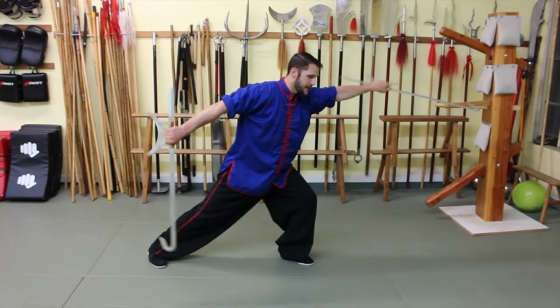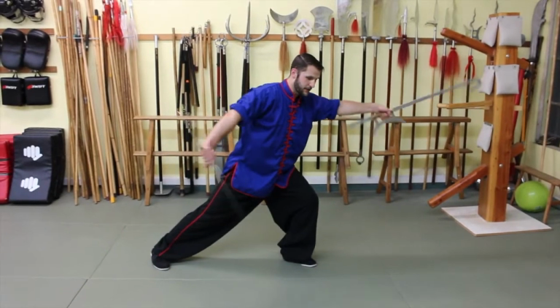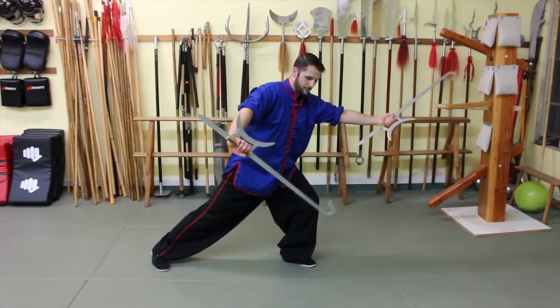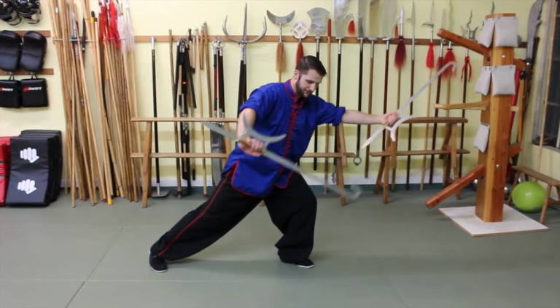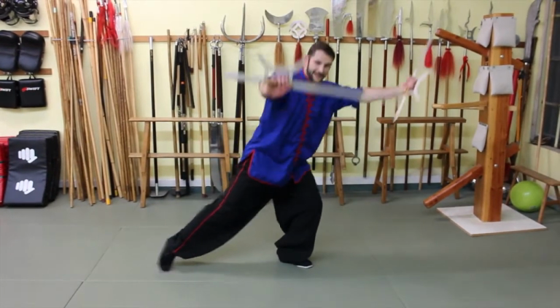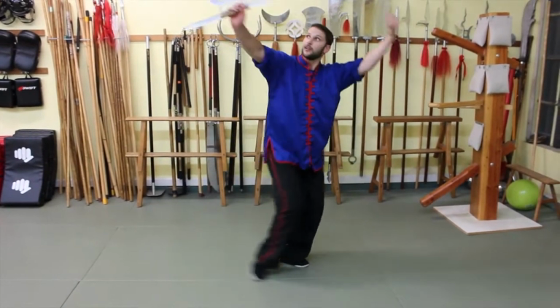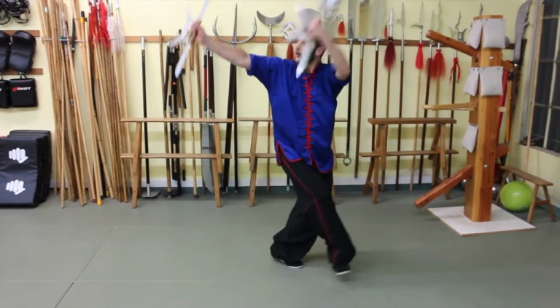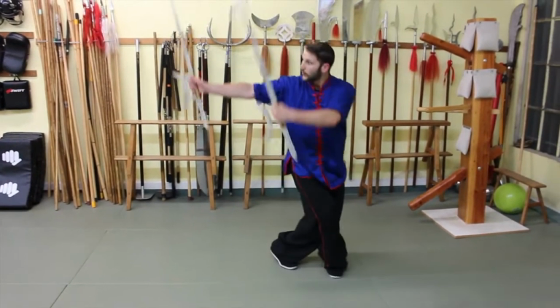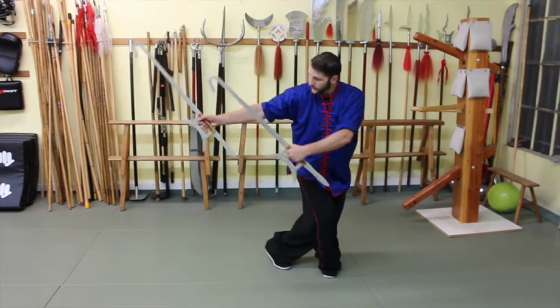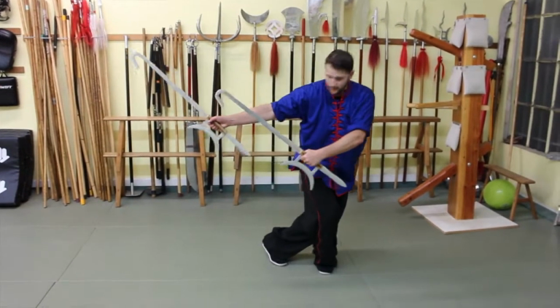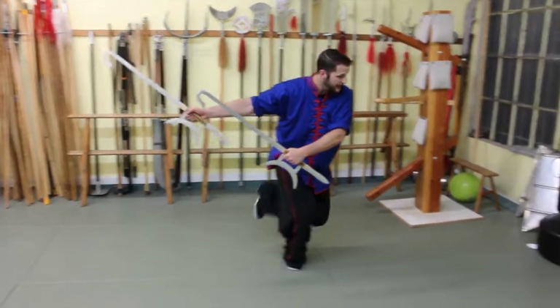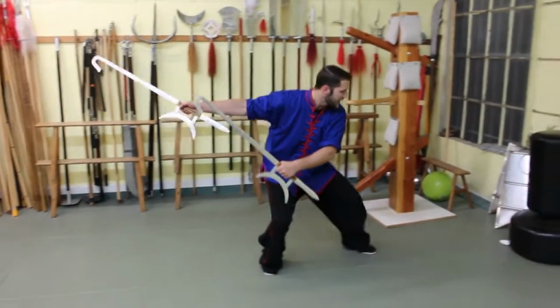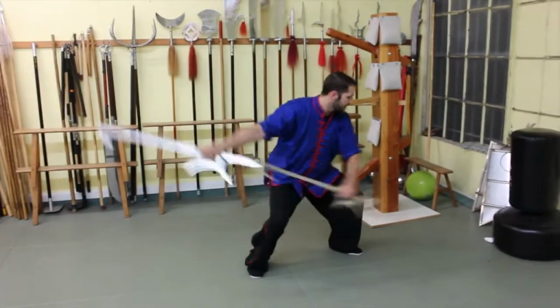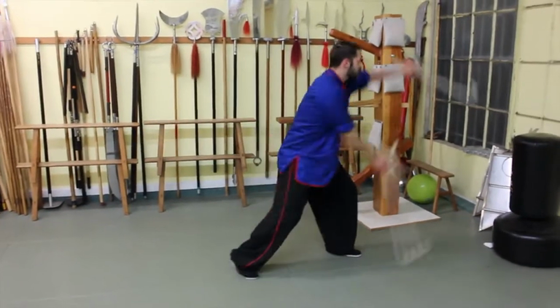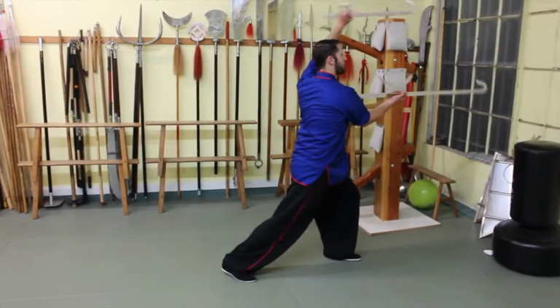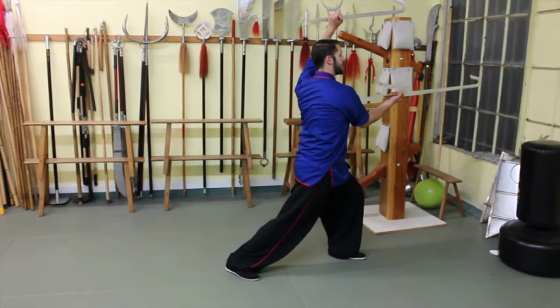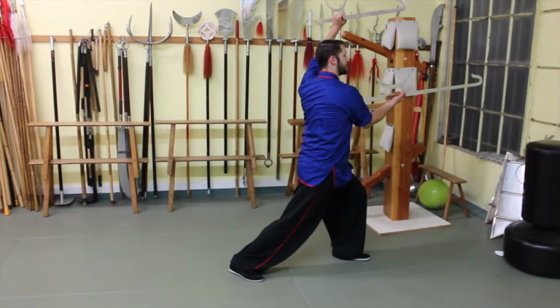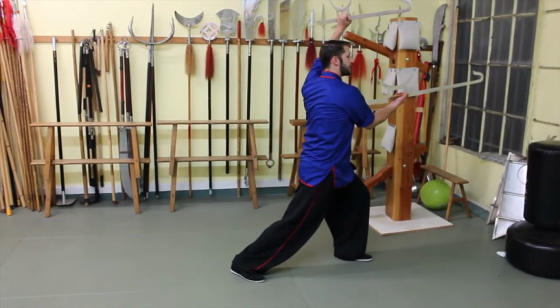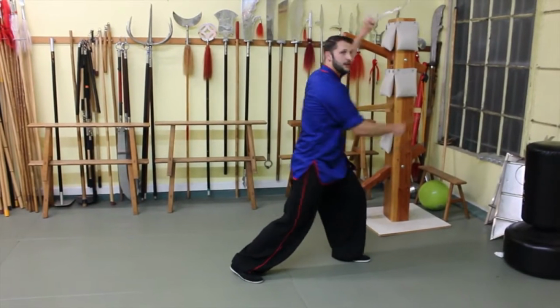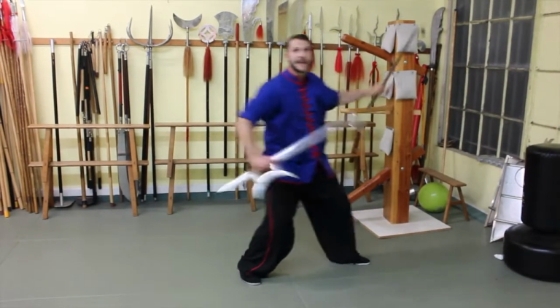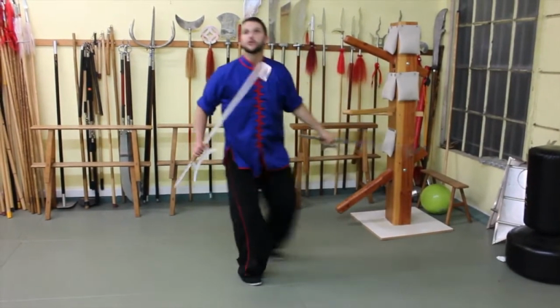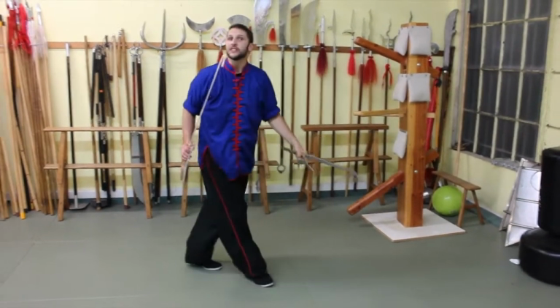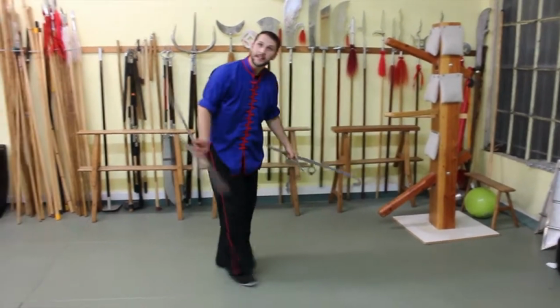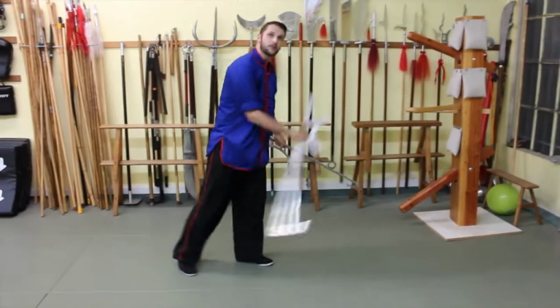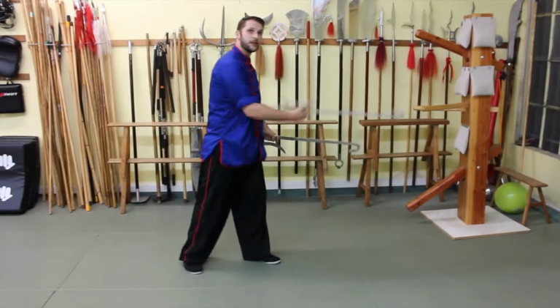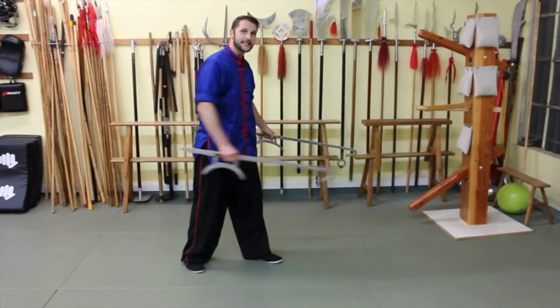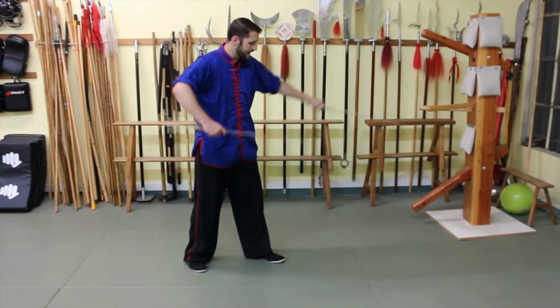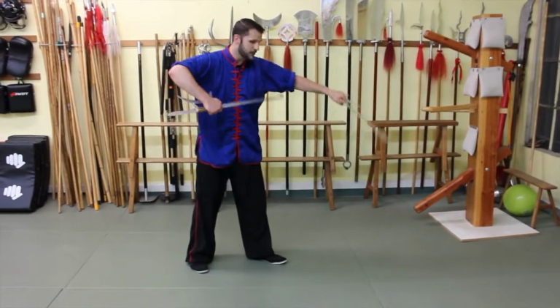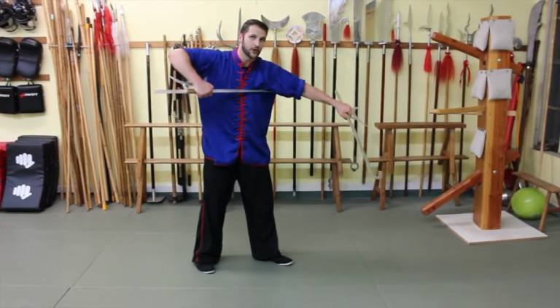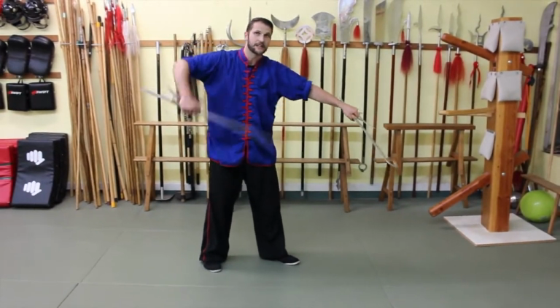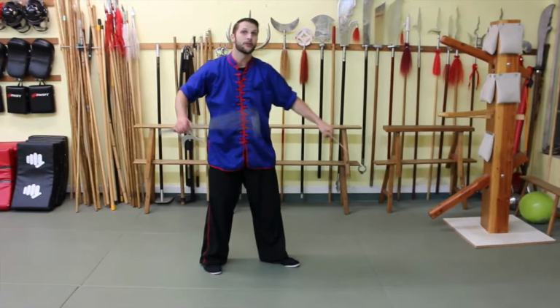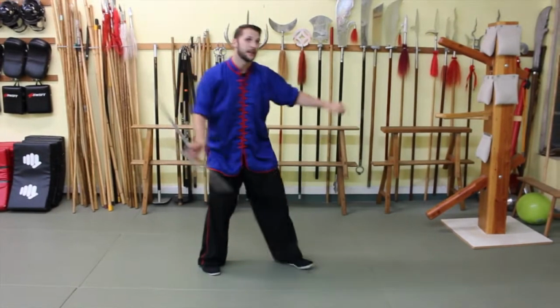Now bring both blades over and back, and then we're going to strike one more time up and under — hitting towards the chin, groin, inside of the leg, or even hooking at the armpit.